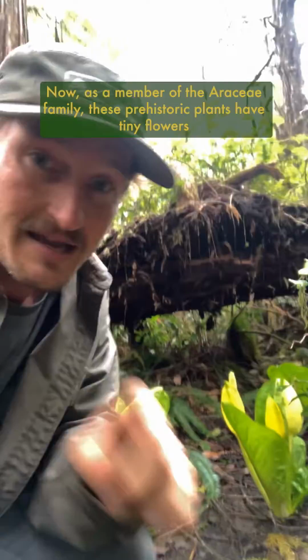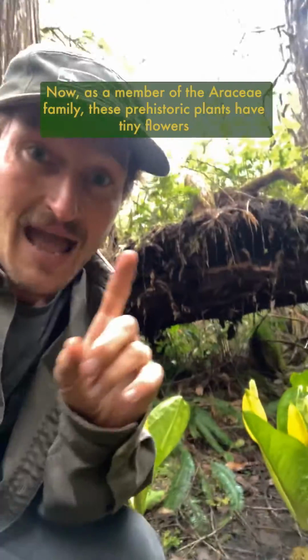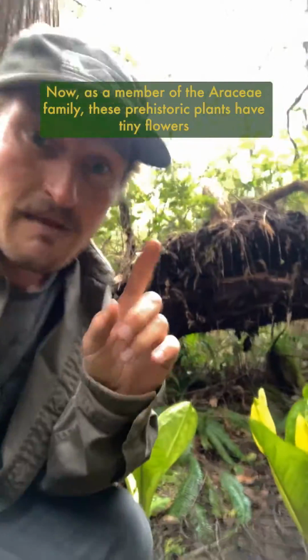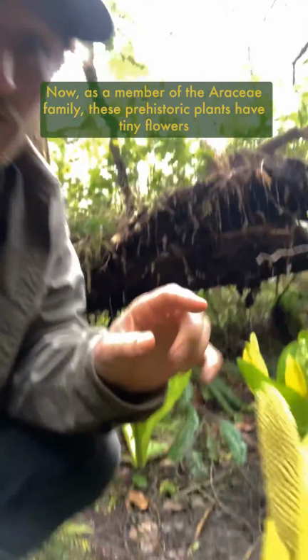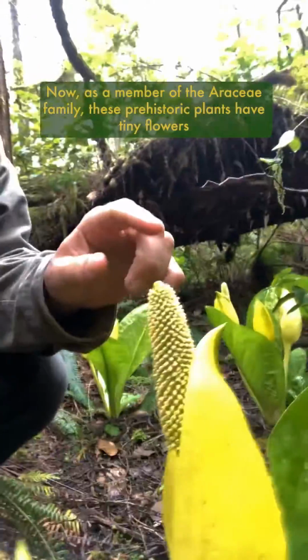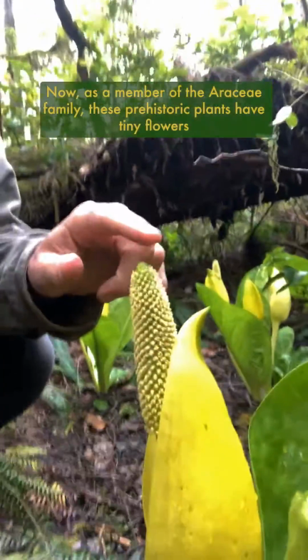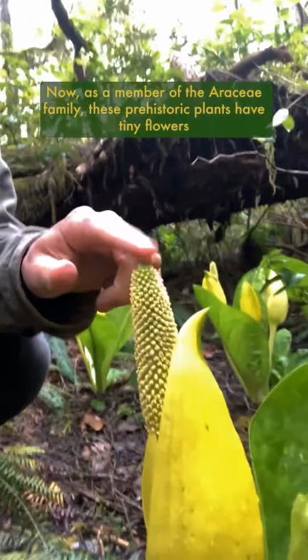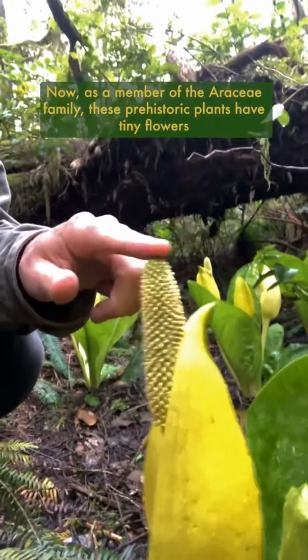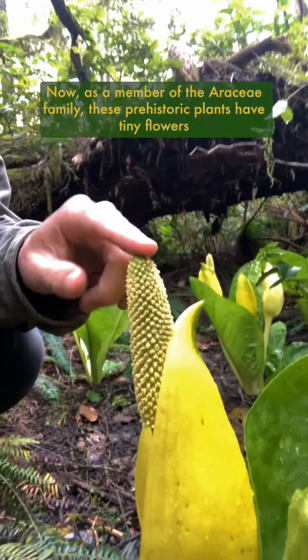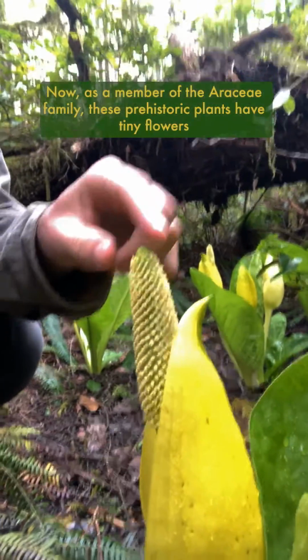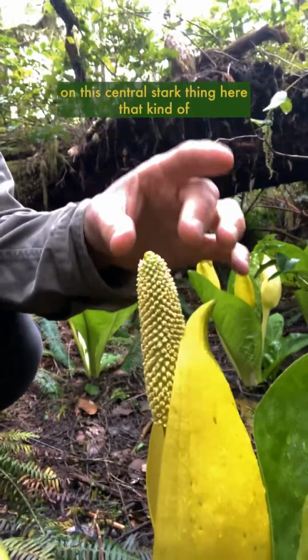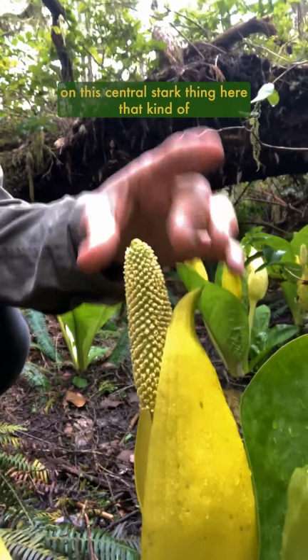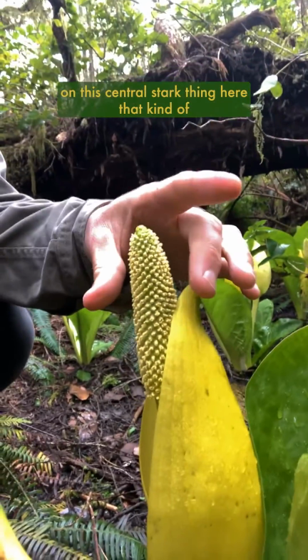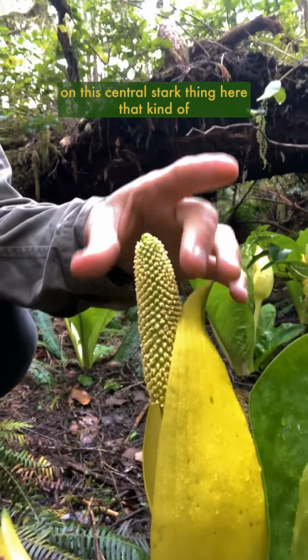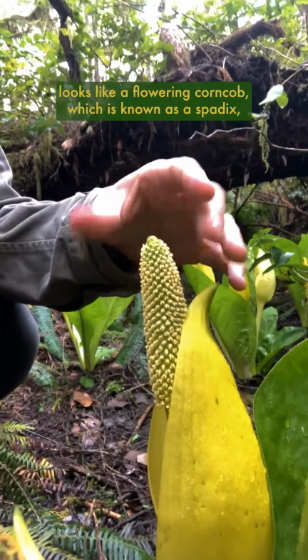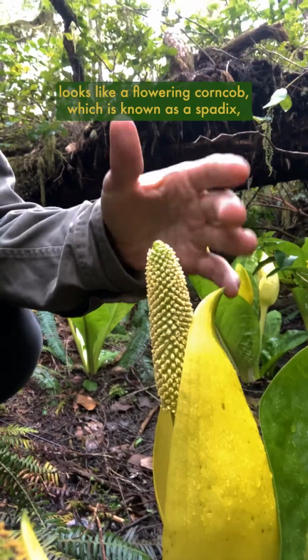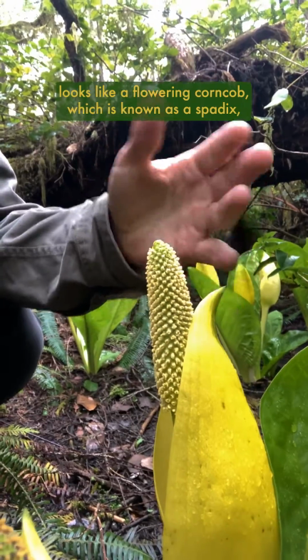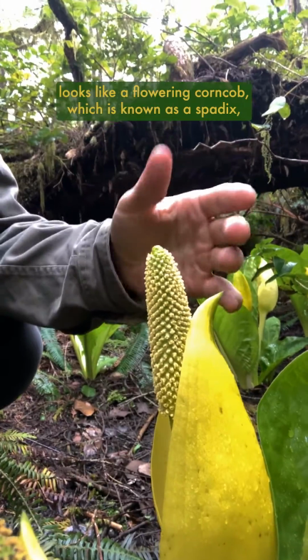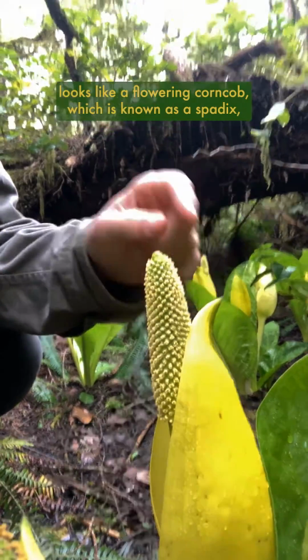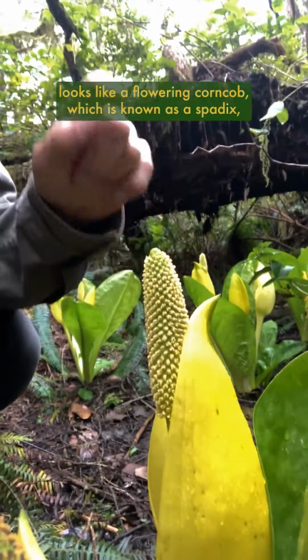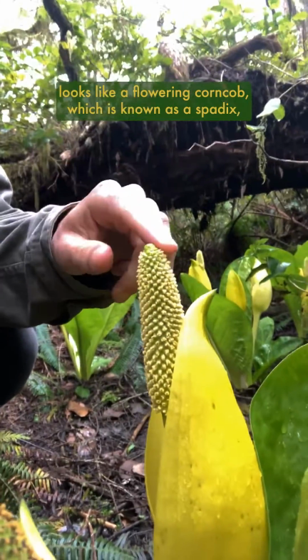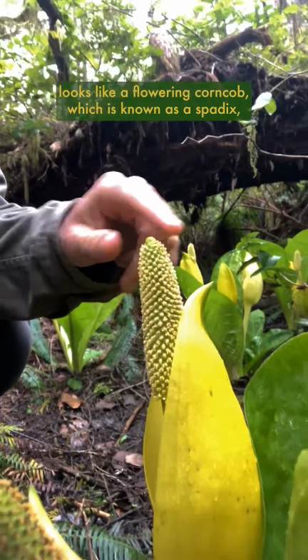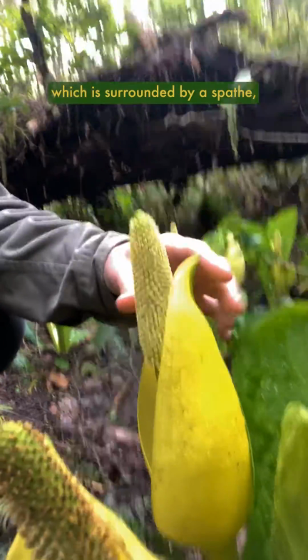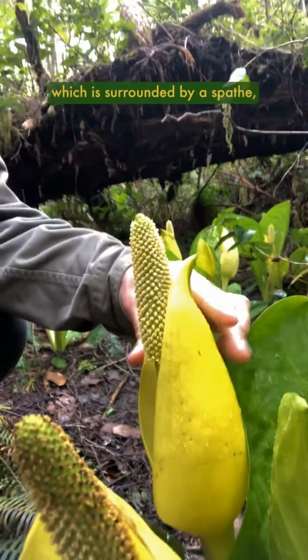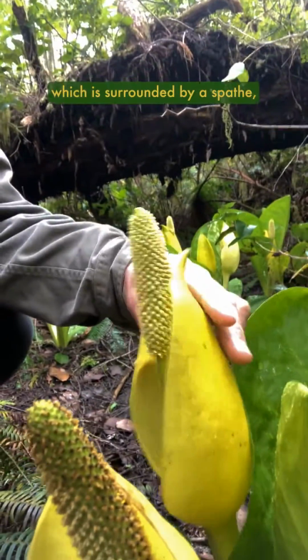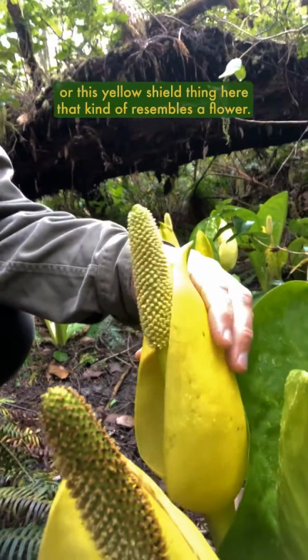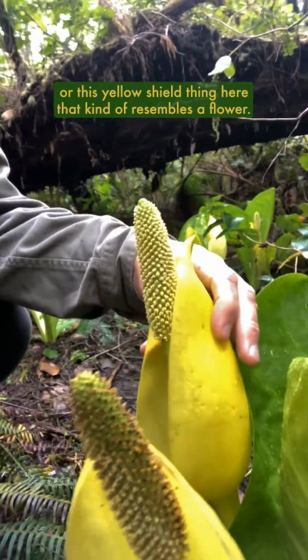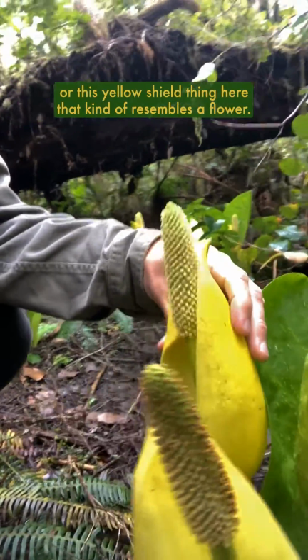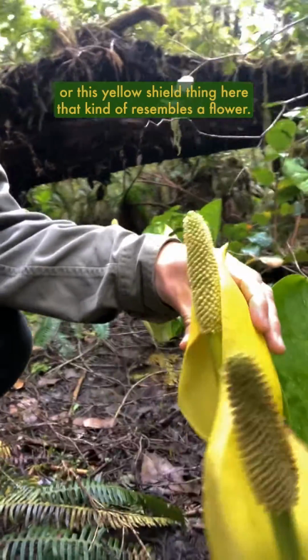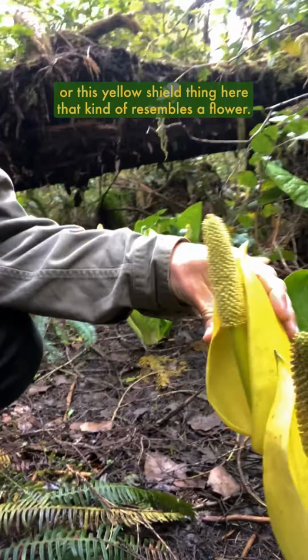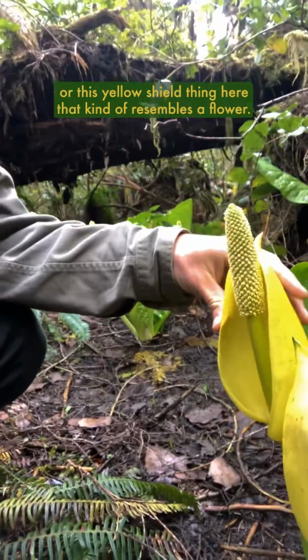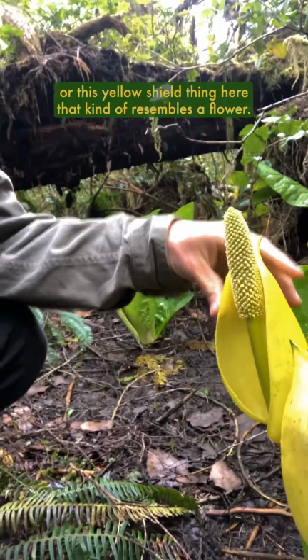Now, as a member of the Araceae family, these prehistoric plants have tiny flowers on this central stalk here that kind of looks like a flowering corncob, which is known as a spatix, which is surrounded by a spaith, or this yellow shield thing here that kind of resembles a flower.